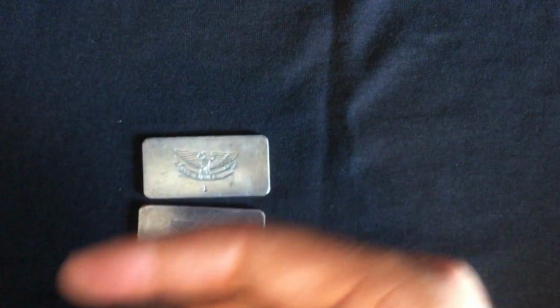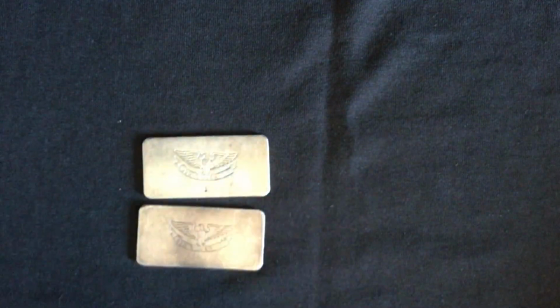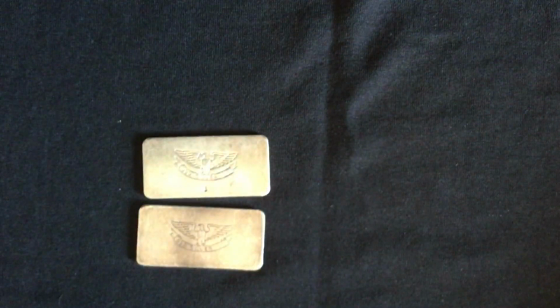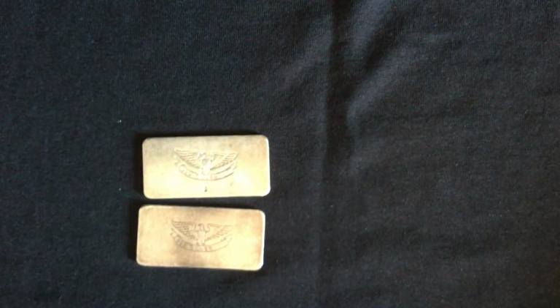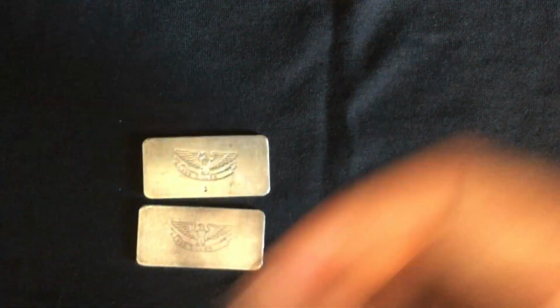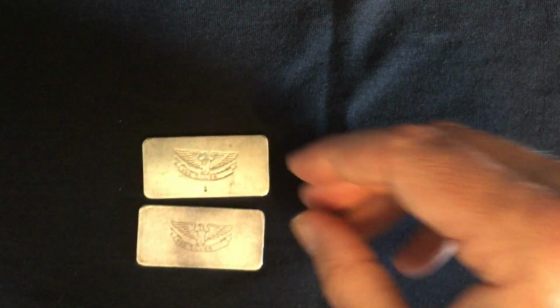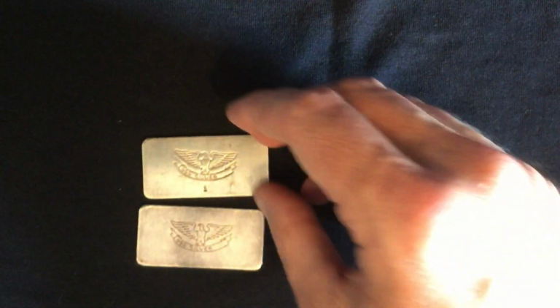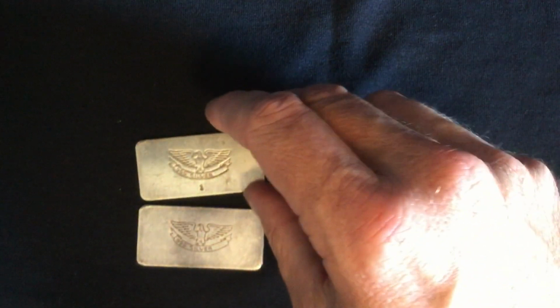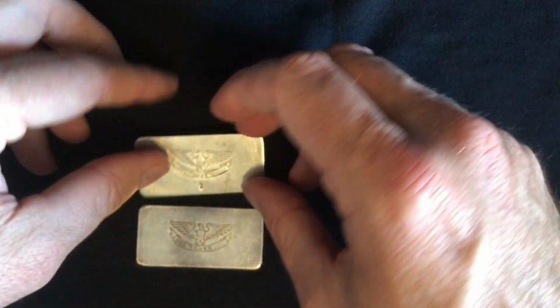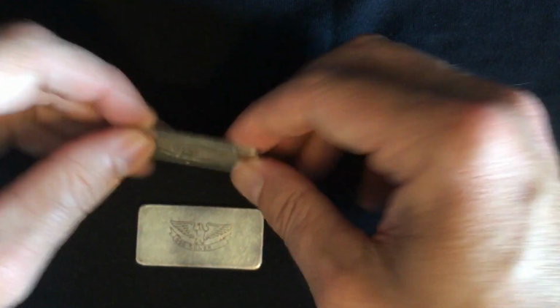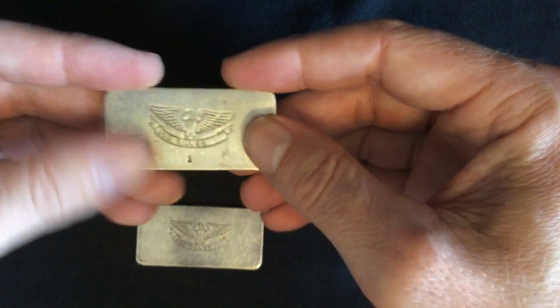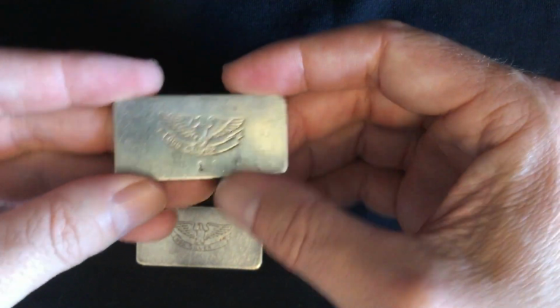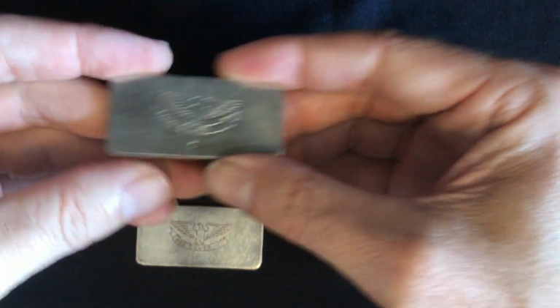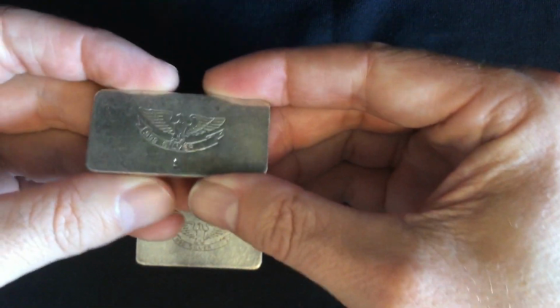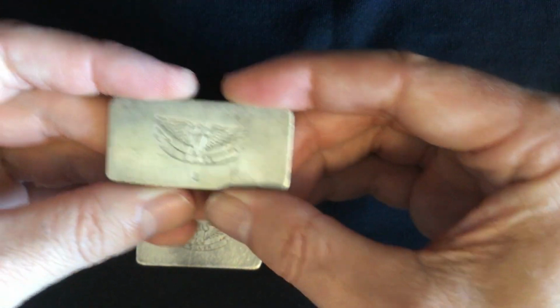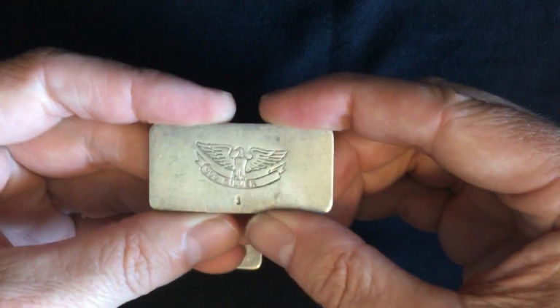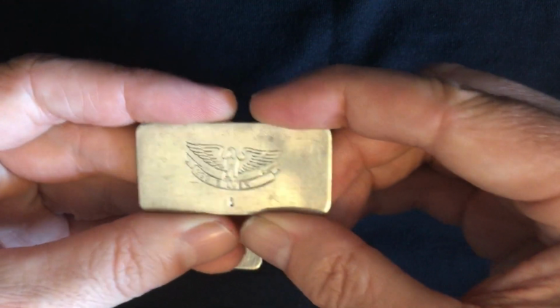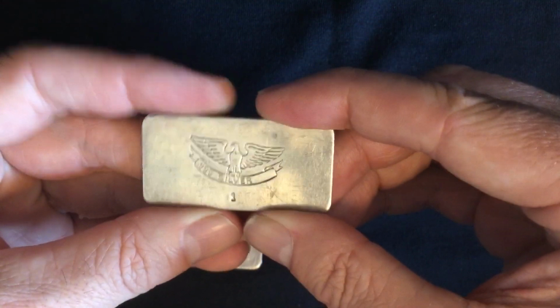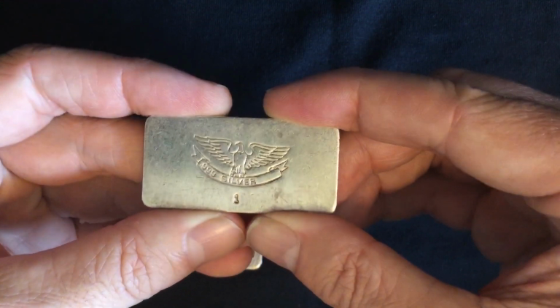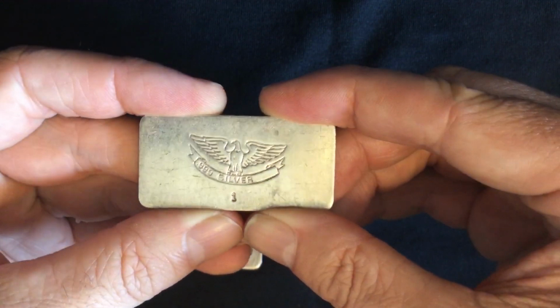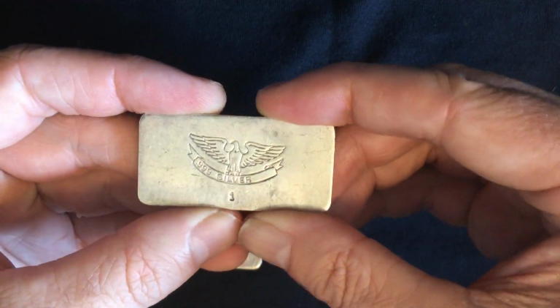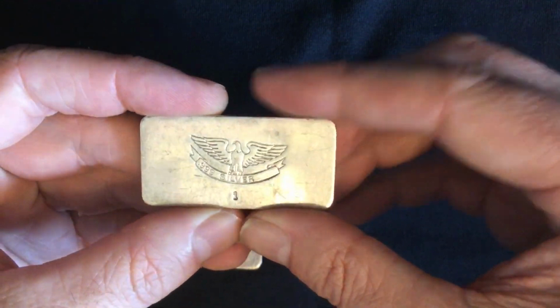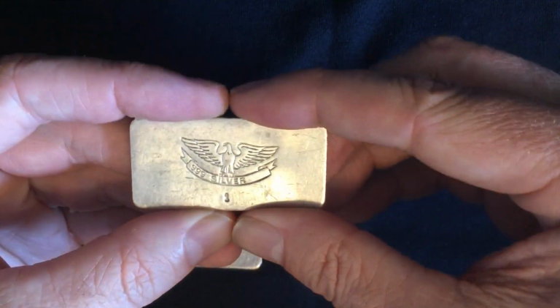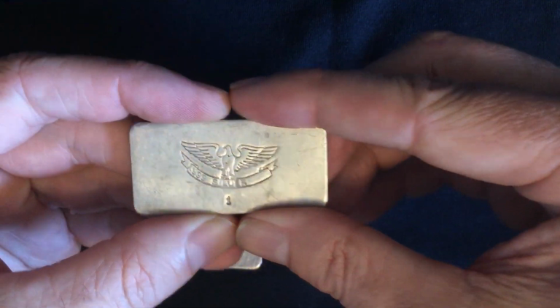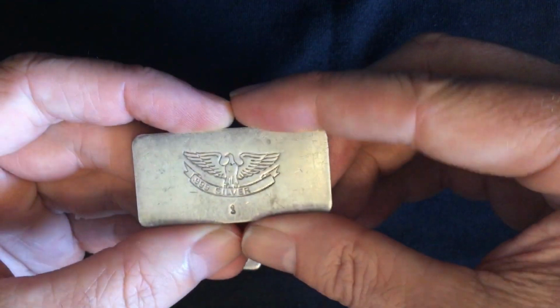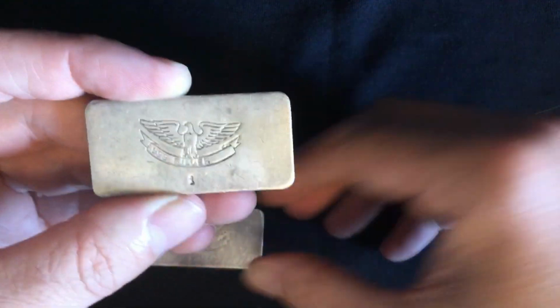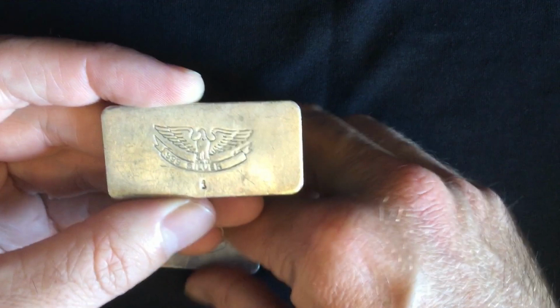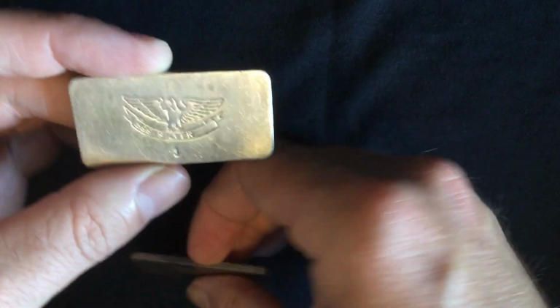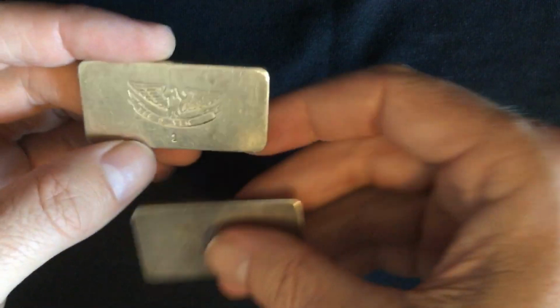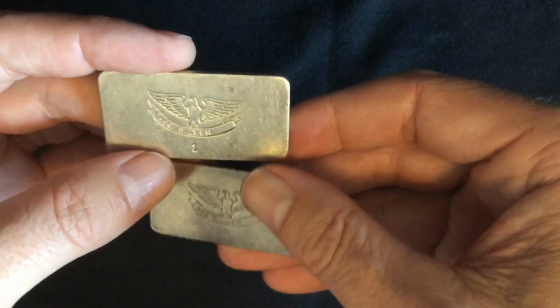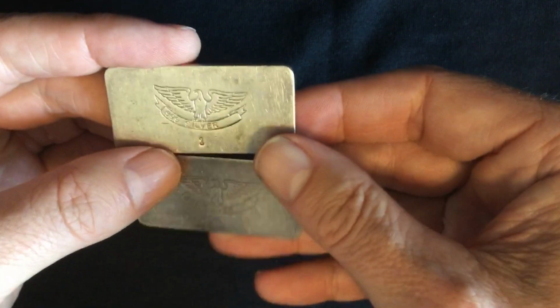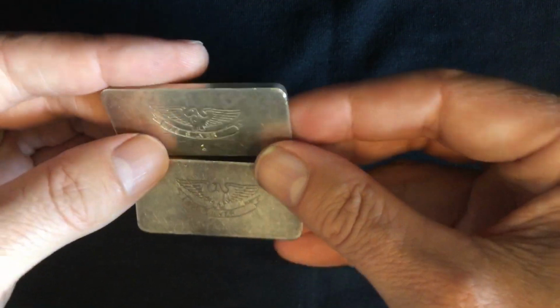These pieces — the local coin shop owner had no clue anything about them. I purchased them for just a dollar or two above spot. Very nice indeed.